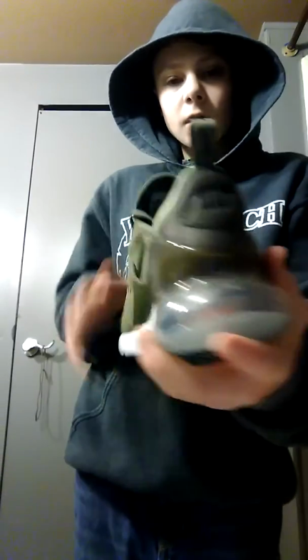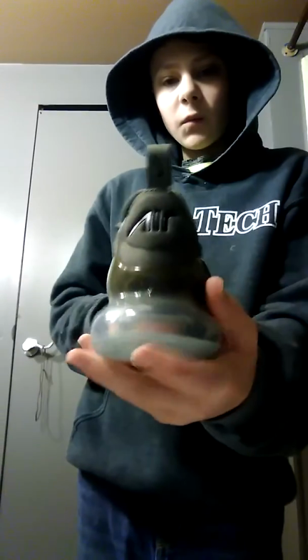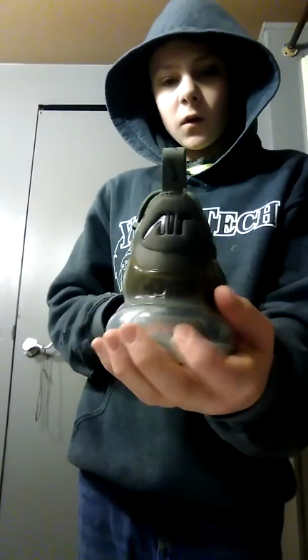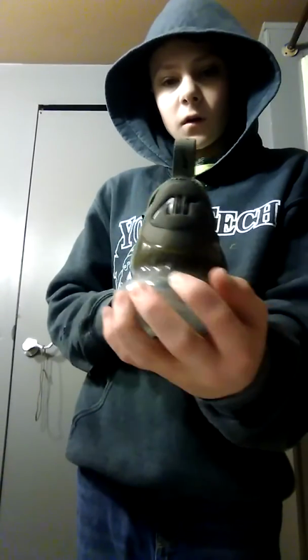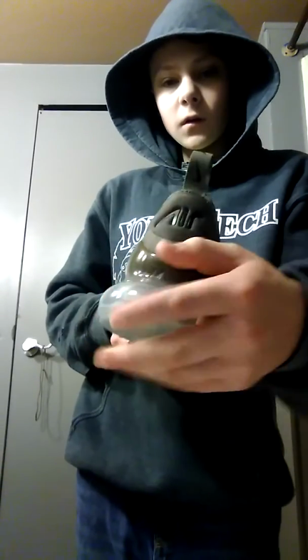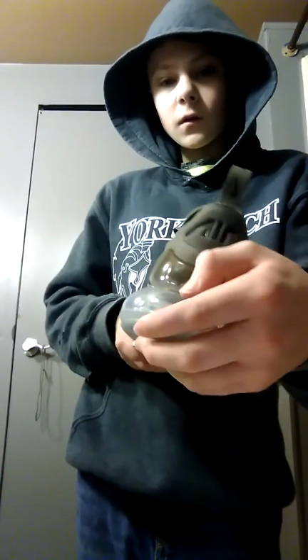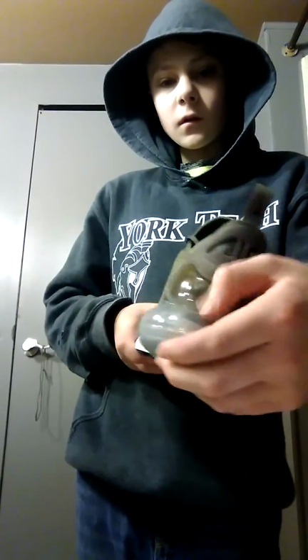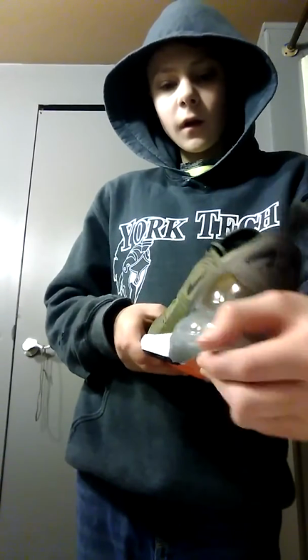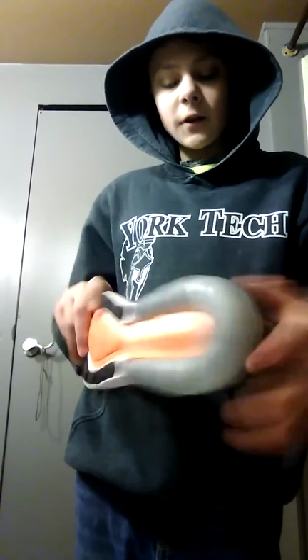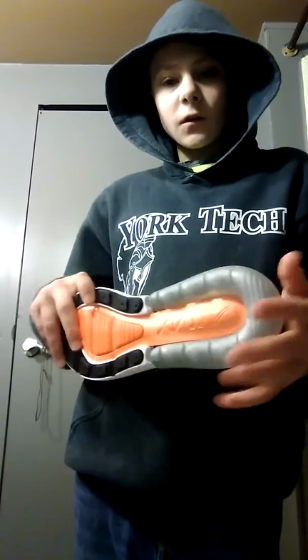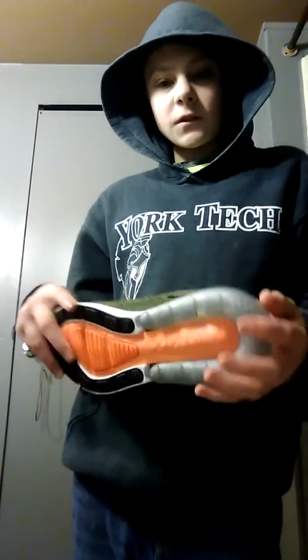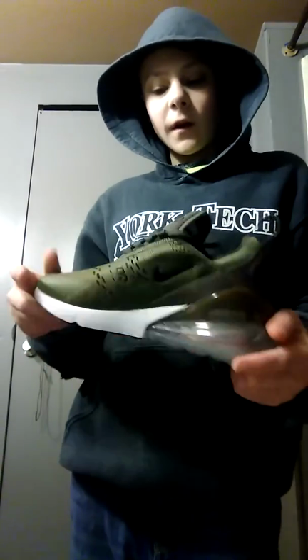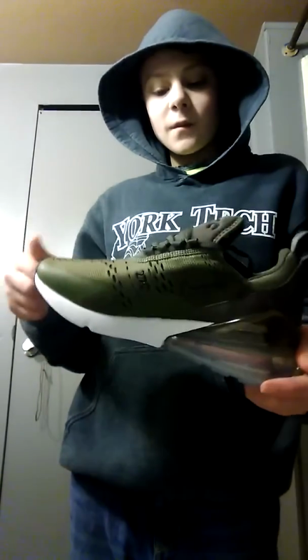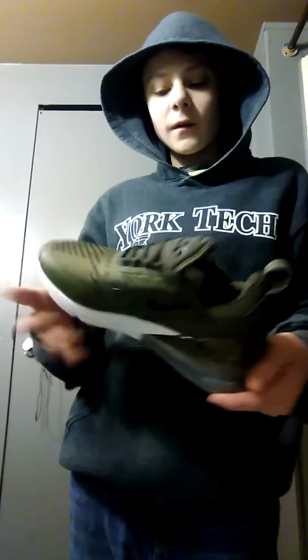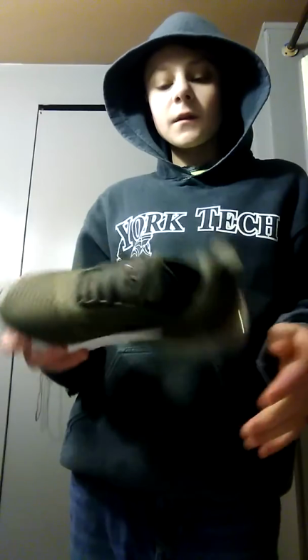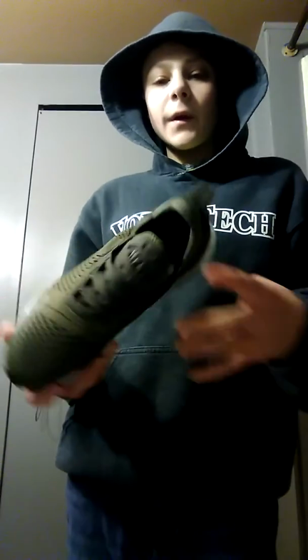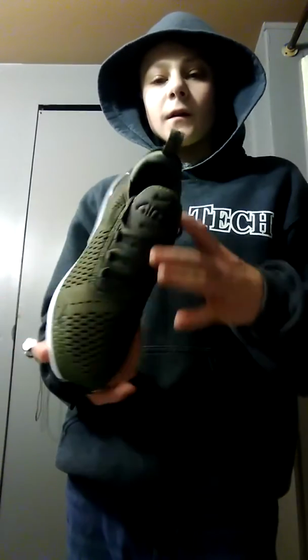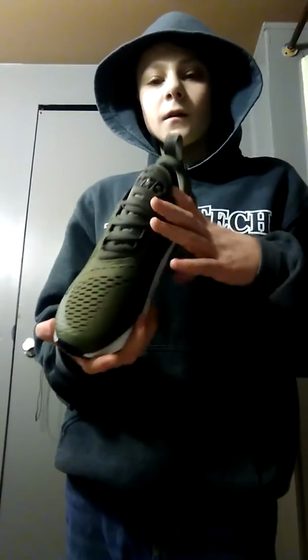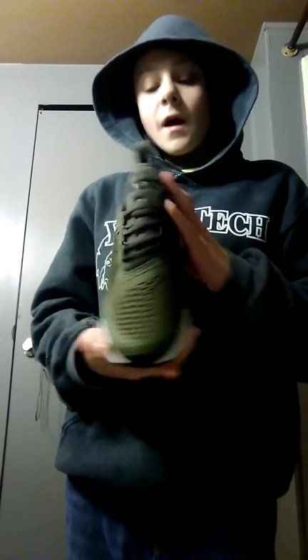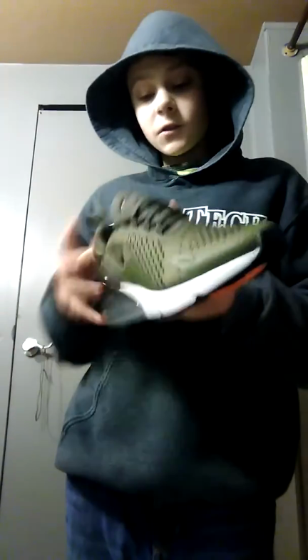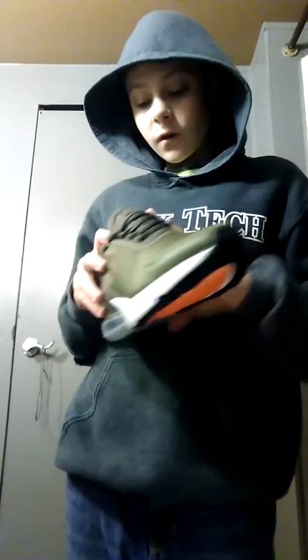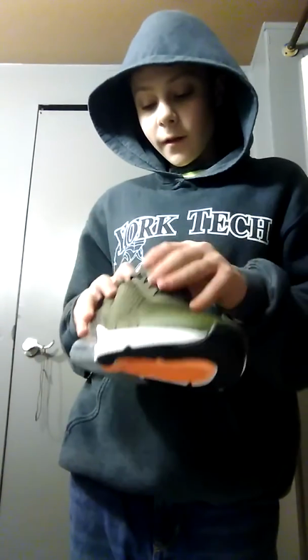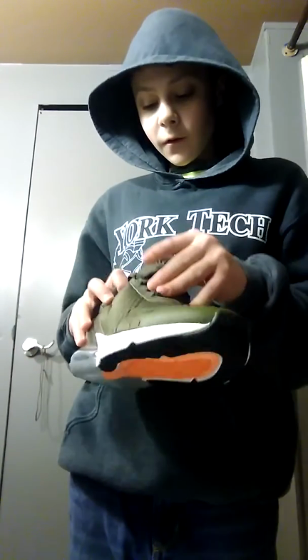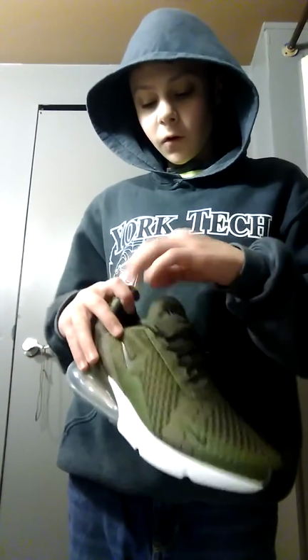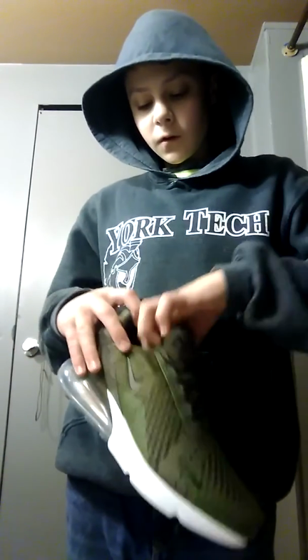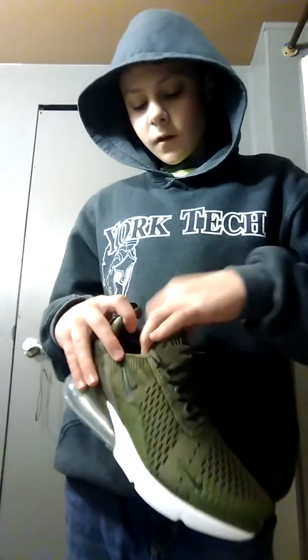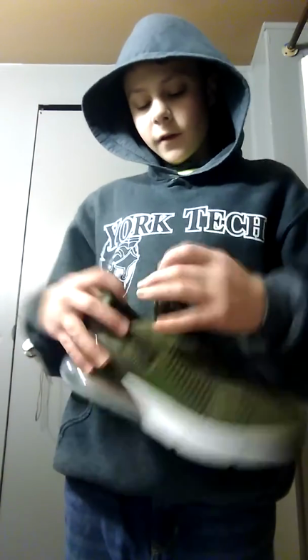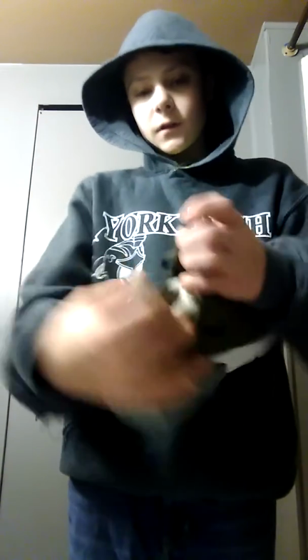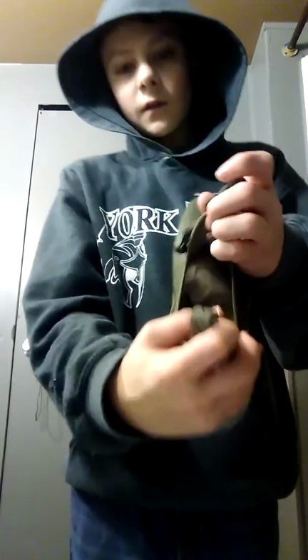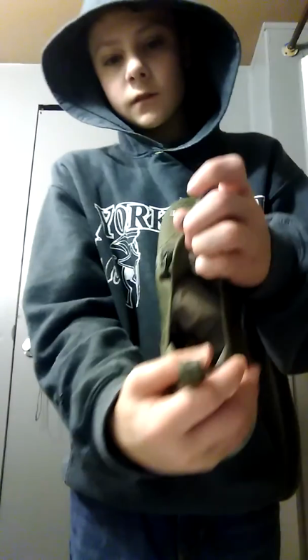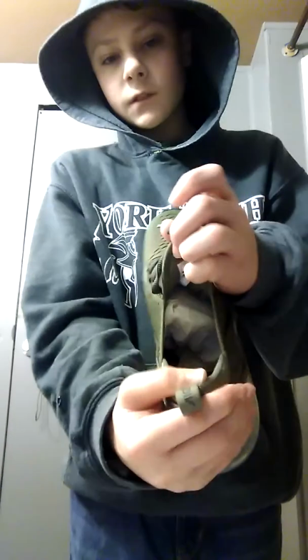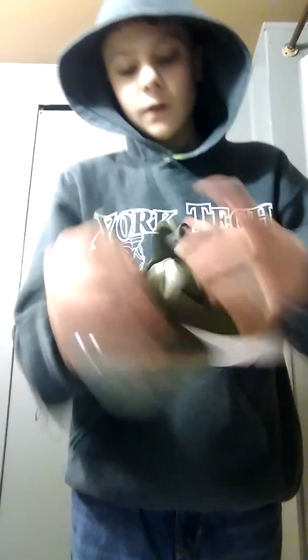The bubble. I tried these on at the store — not the same pair but a different pair — and they're so comfortable. You can't even feel that one. Stuff's still inside.